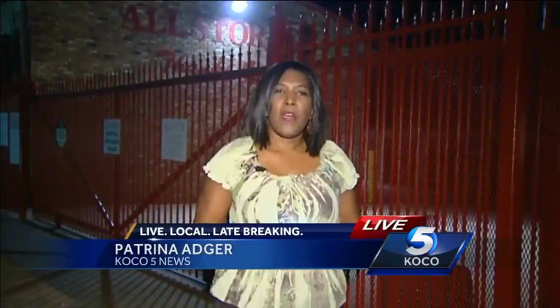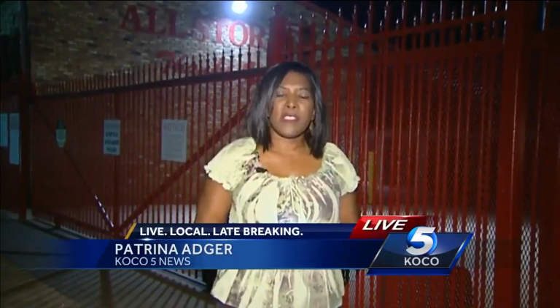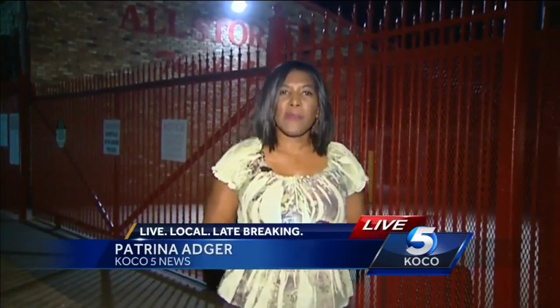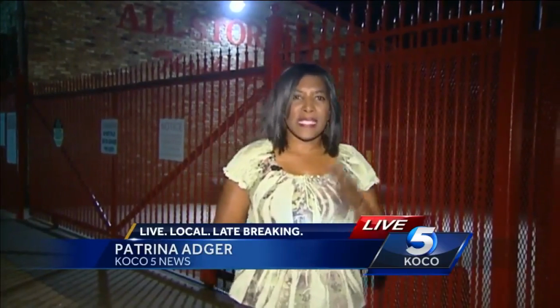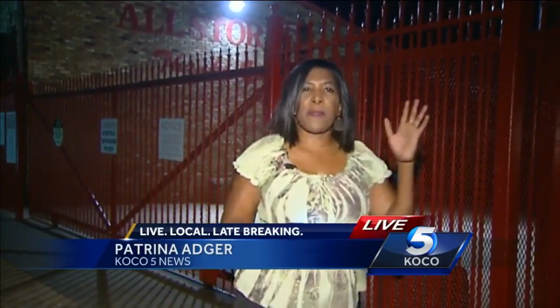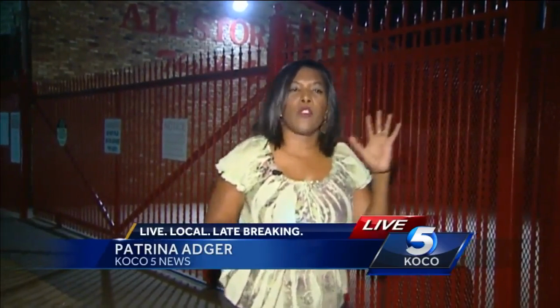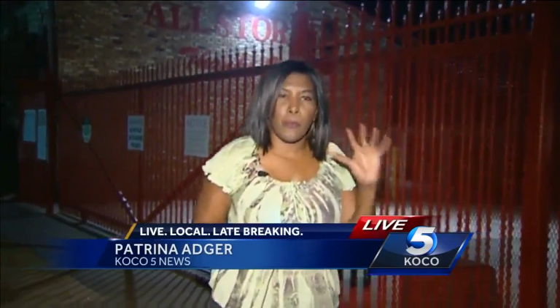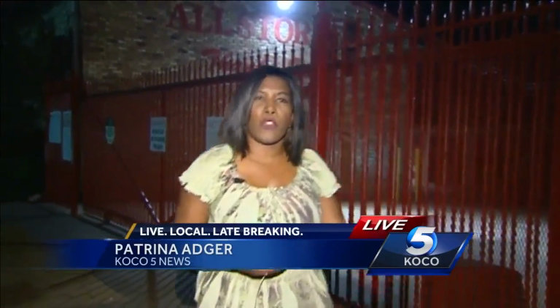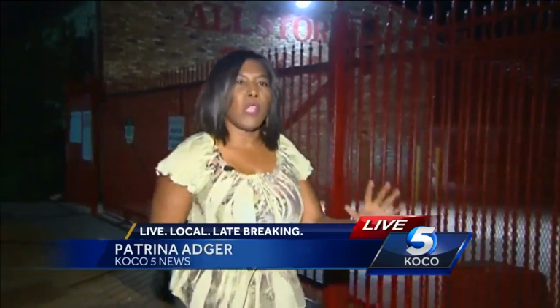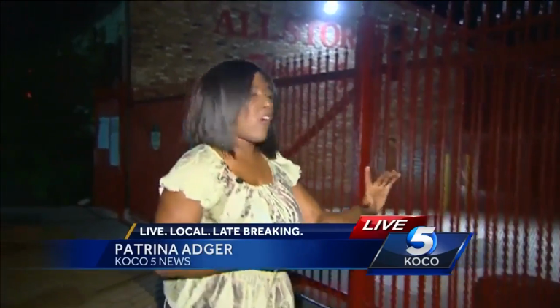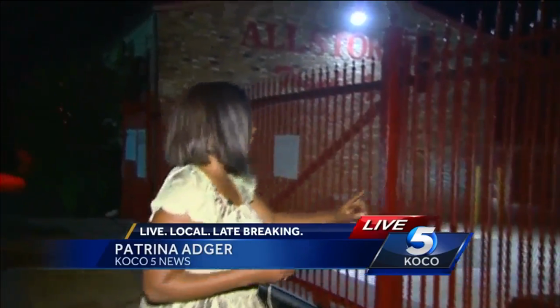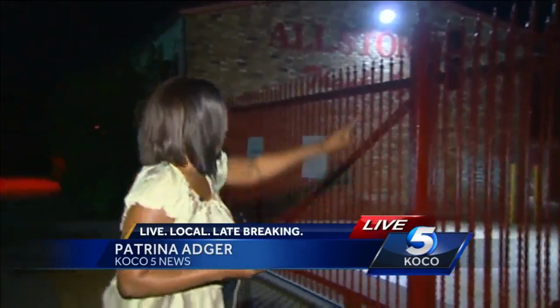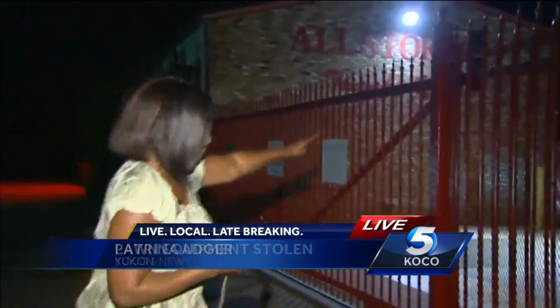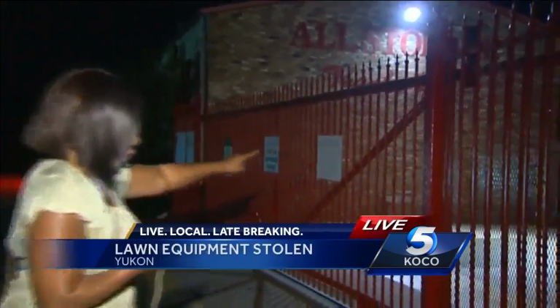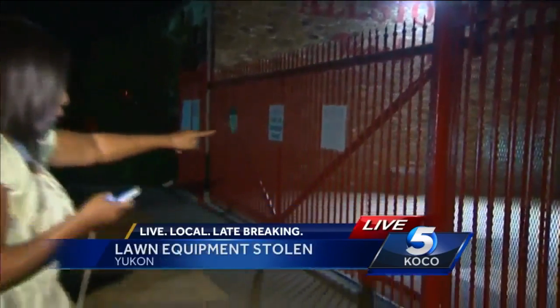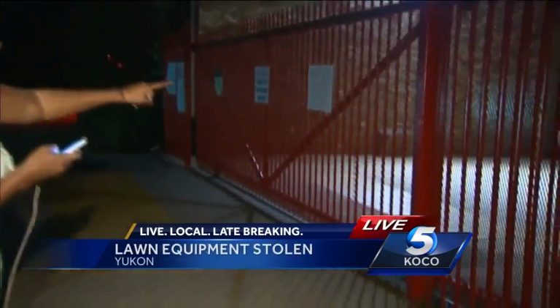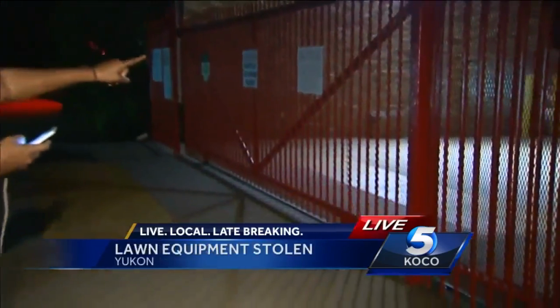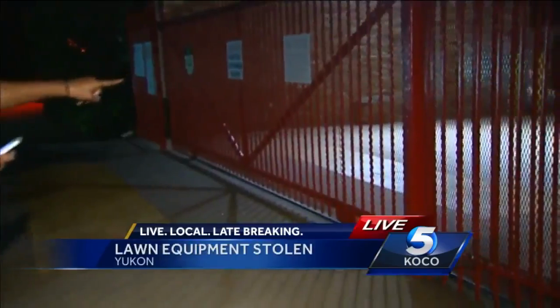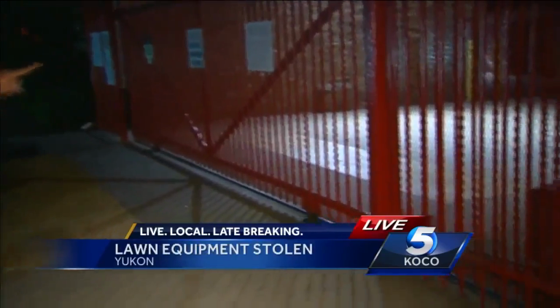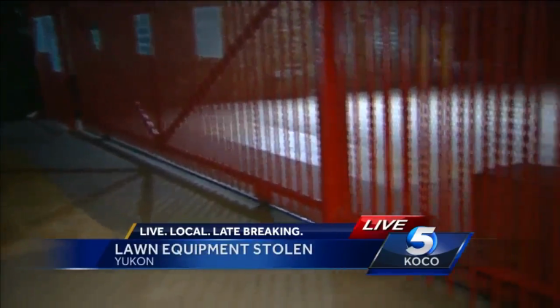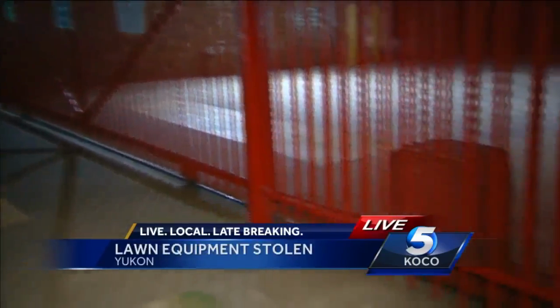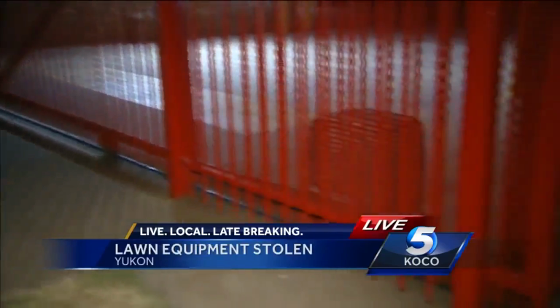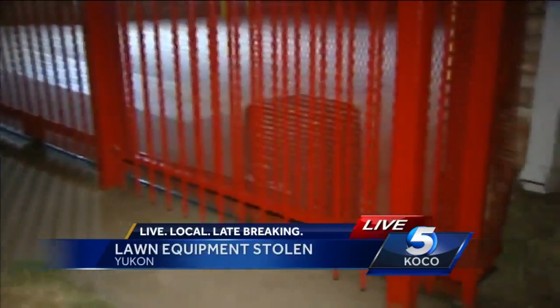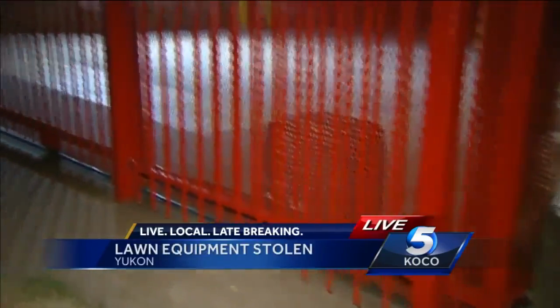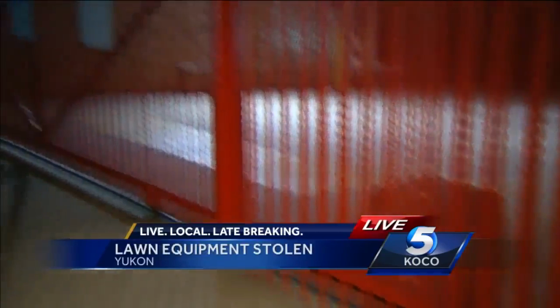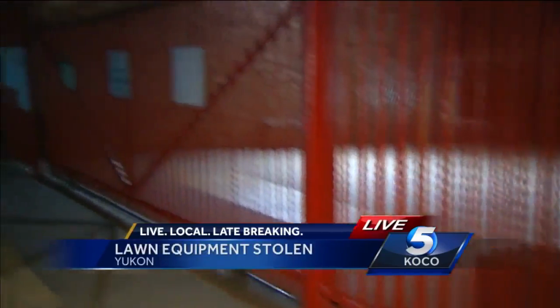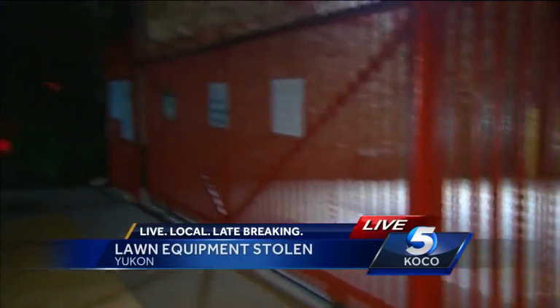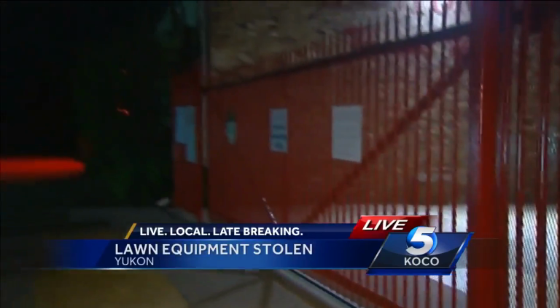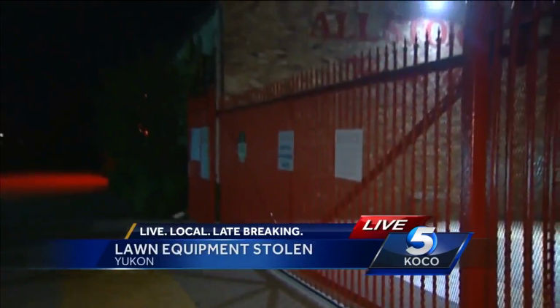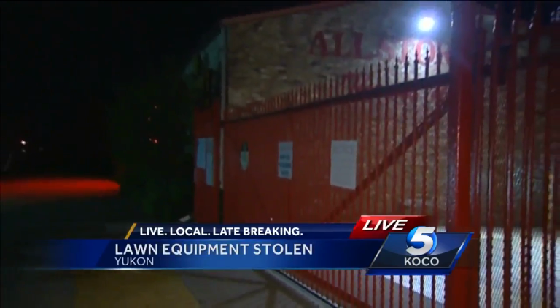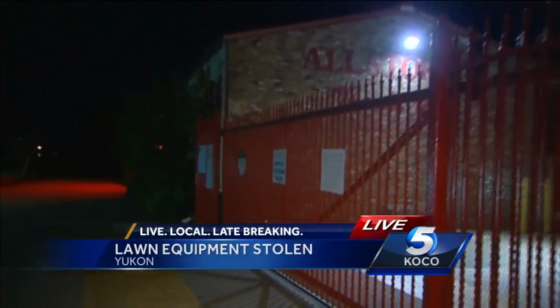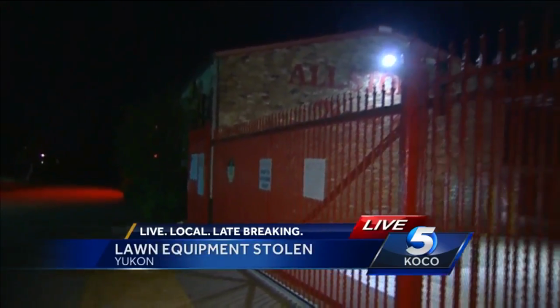The victim says the suspect broke two locks on that trailer, then drove around, cut a cable in that gate box before driving off with more than $30,000 worth of equipment.